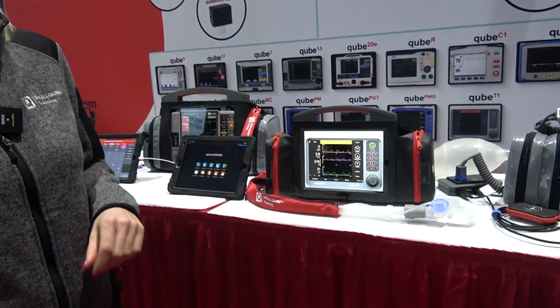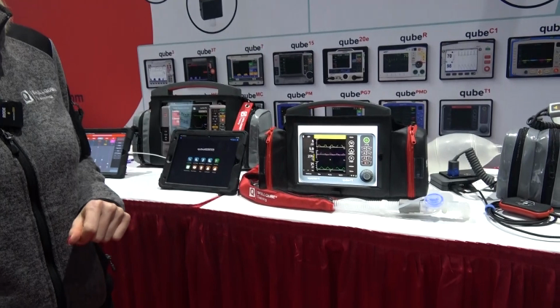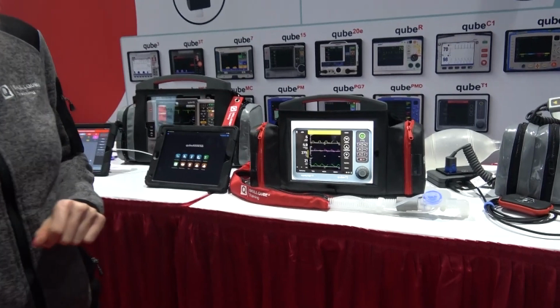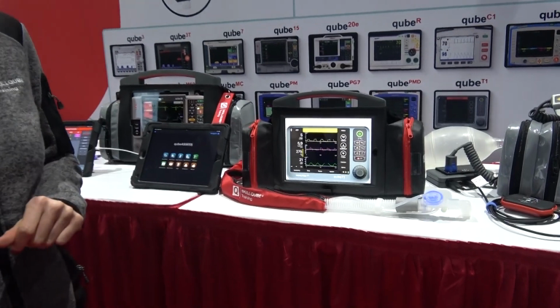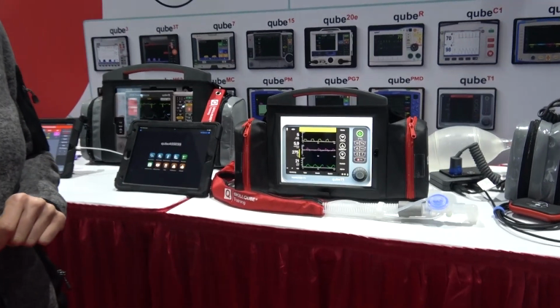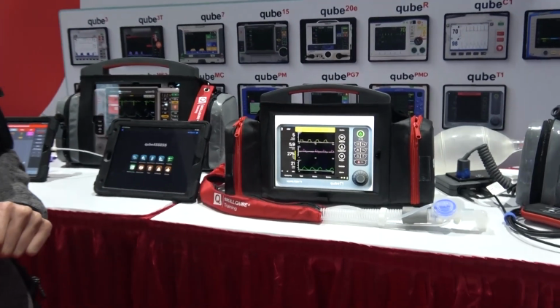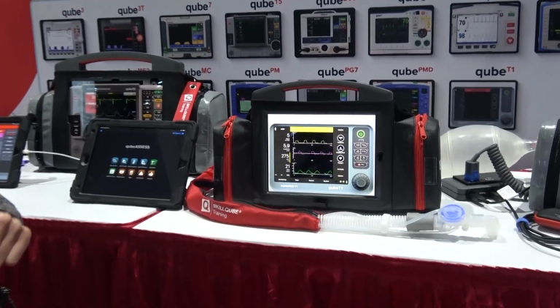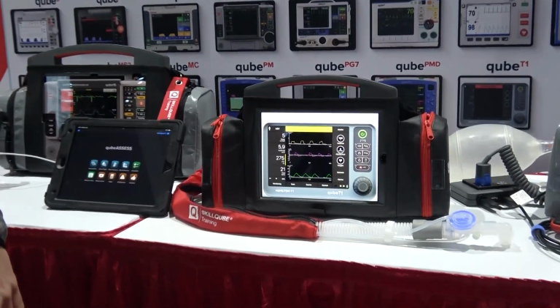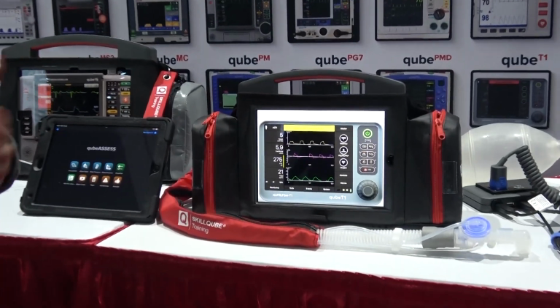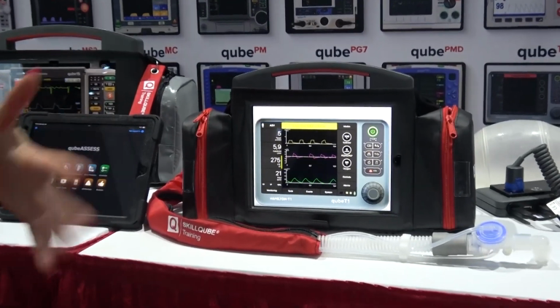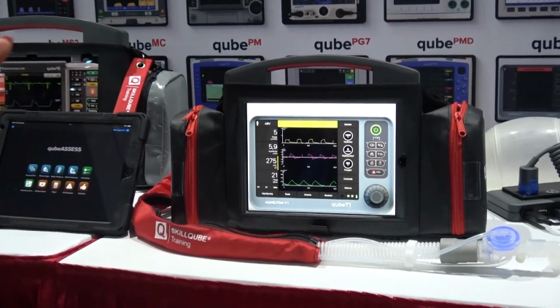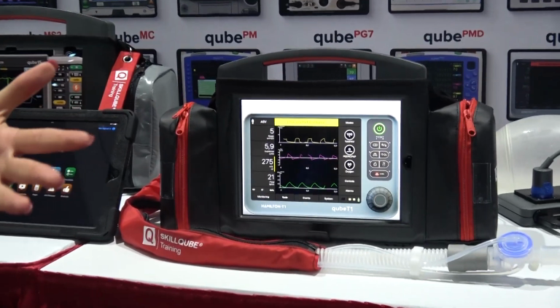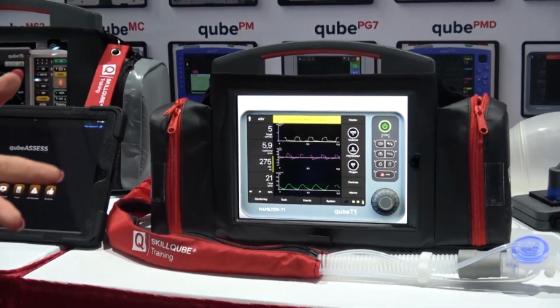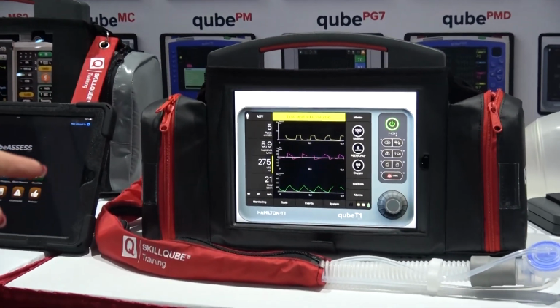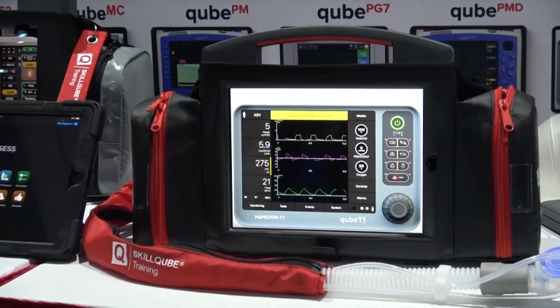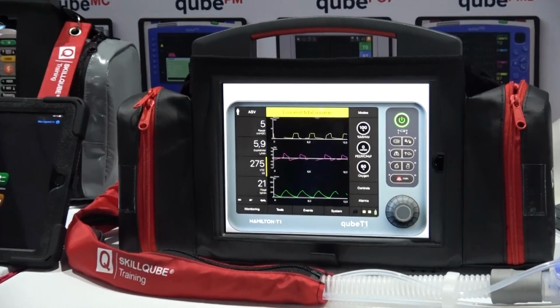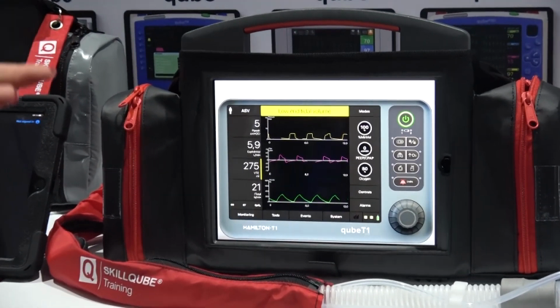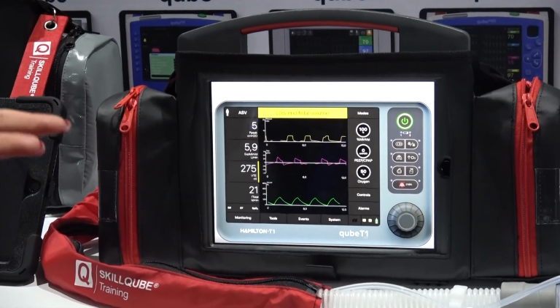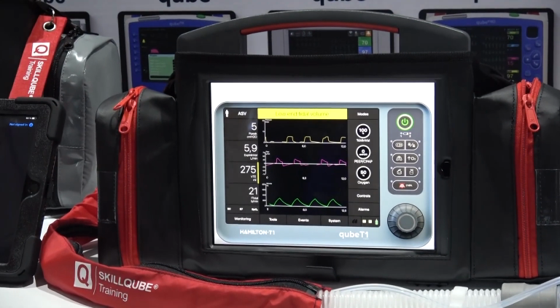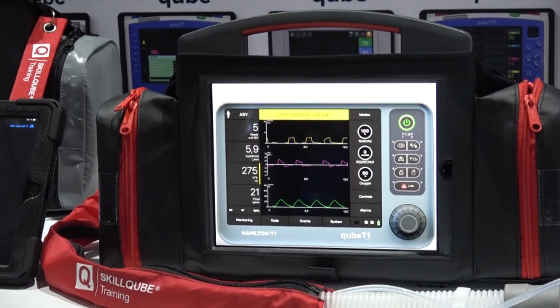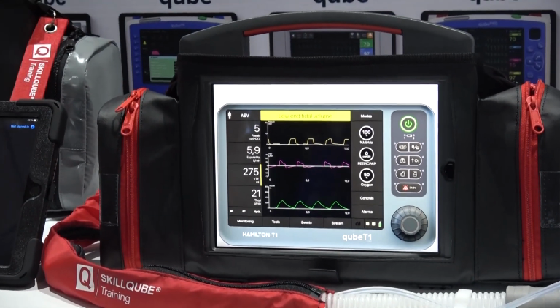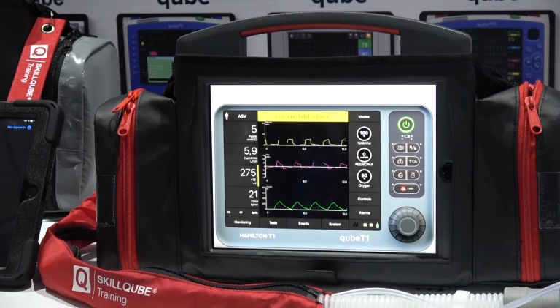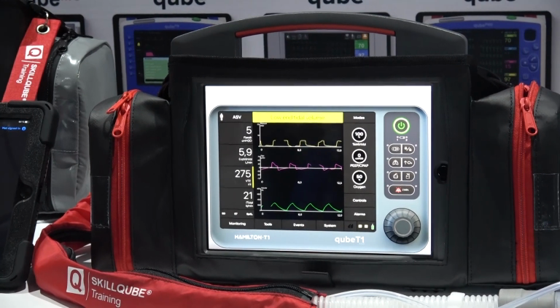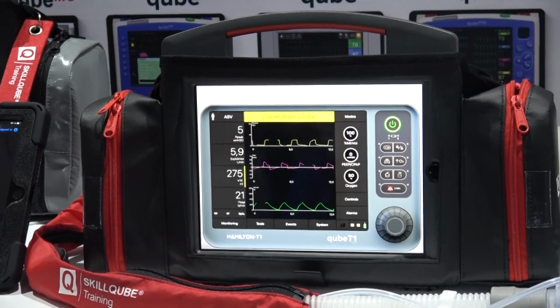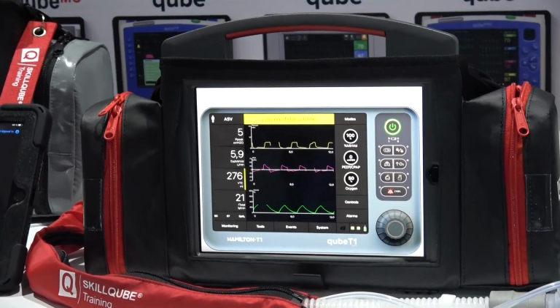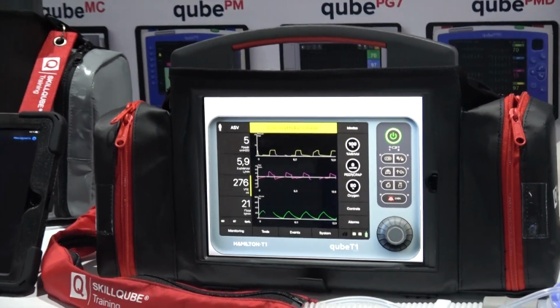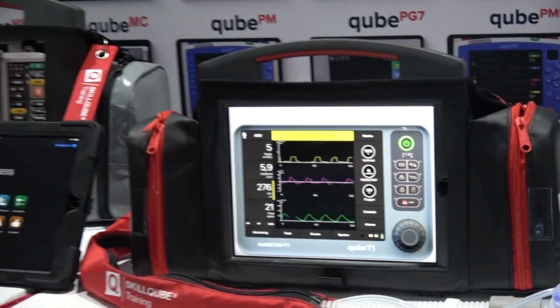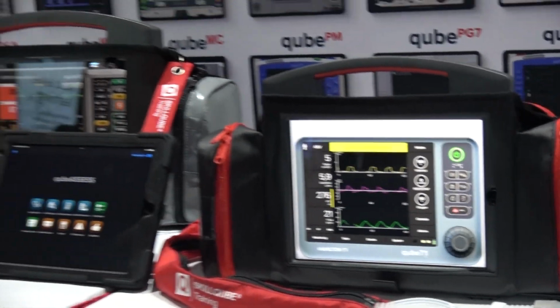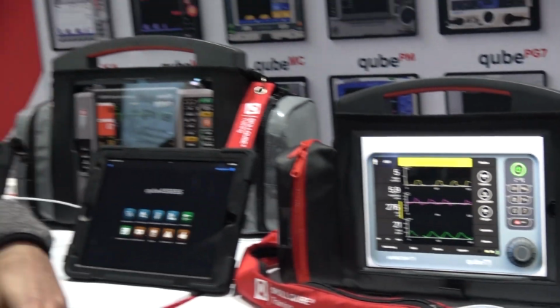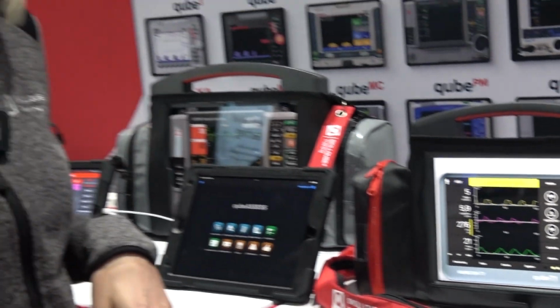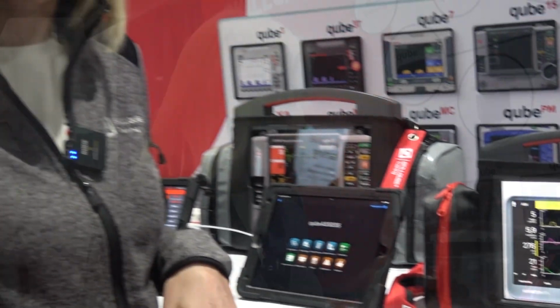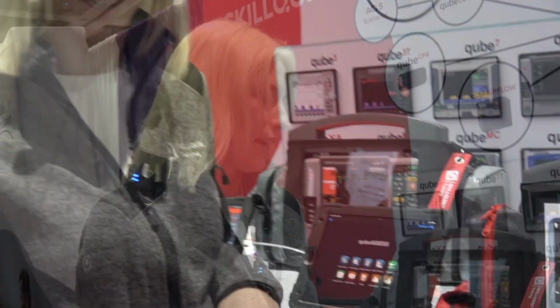It can be controlled from the same Cube Control tablet, meaning that we try to support the instructors by fulfilling all the tasks they have during a simulation training.